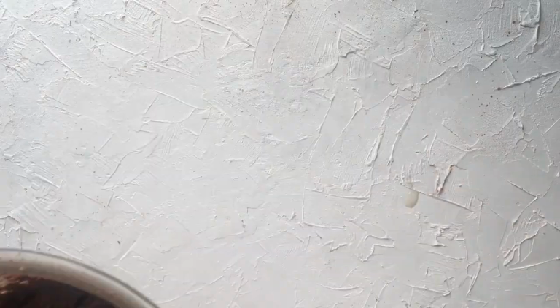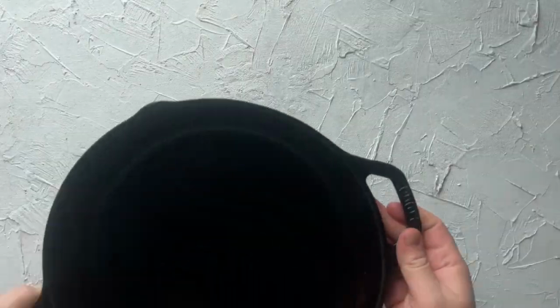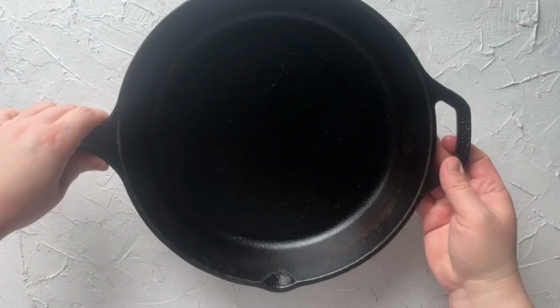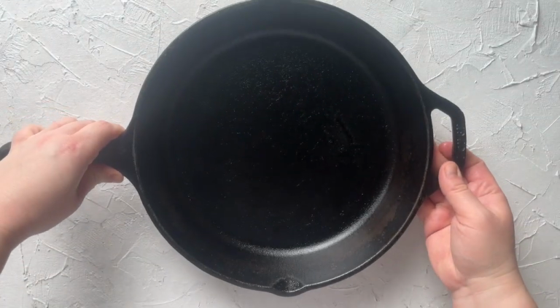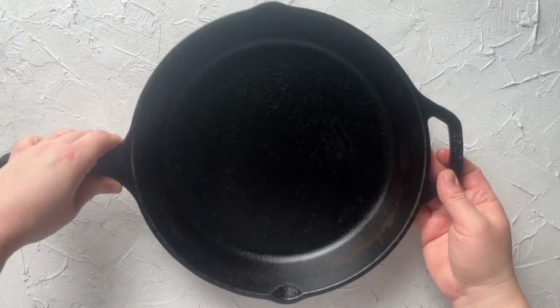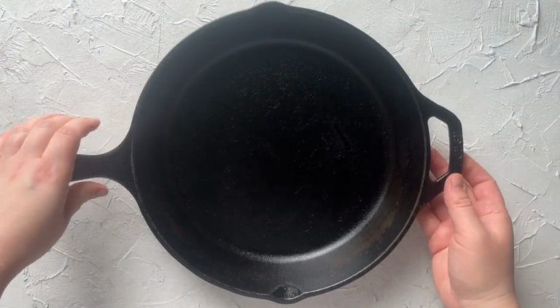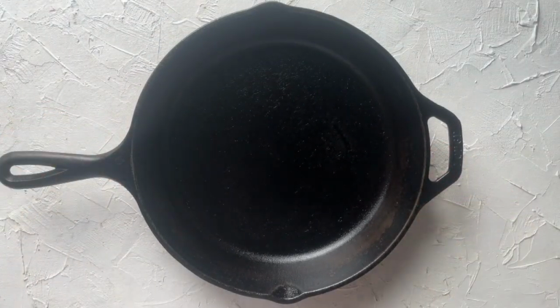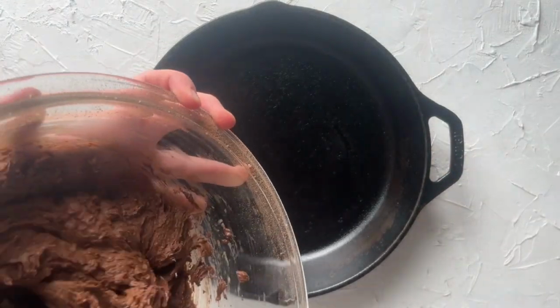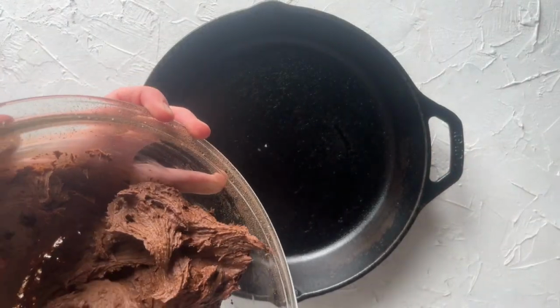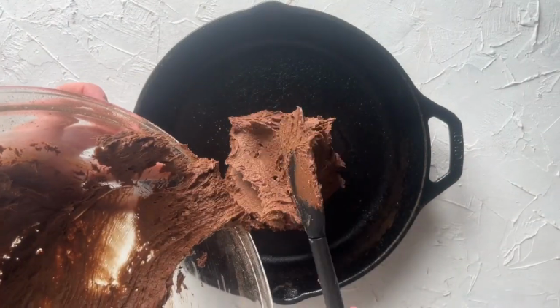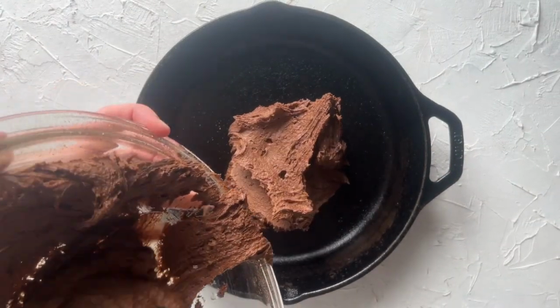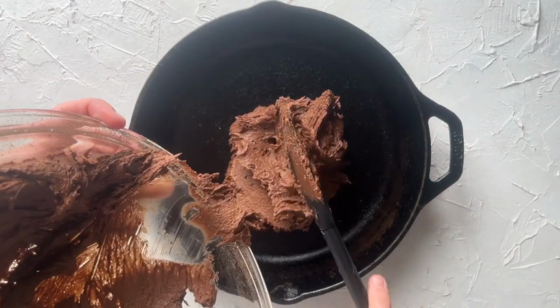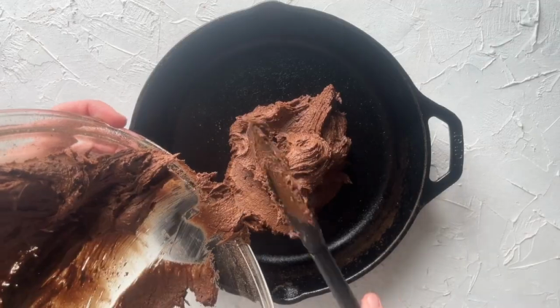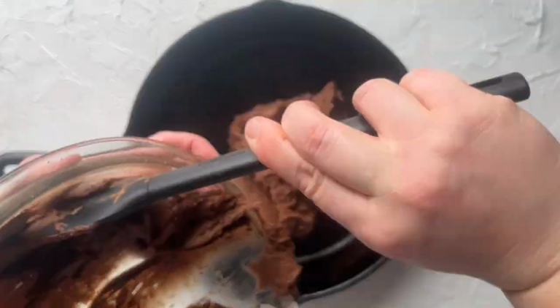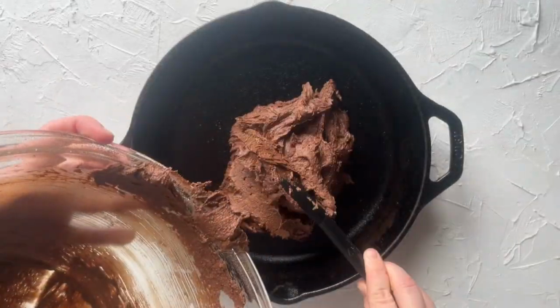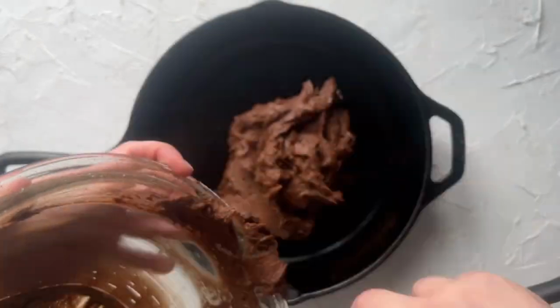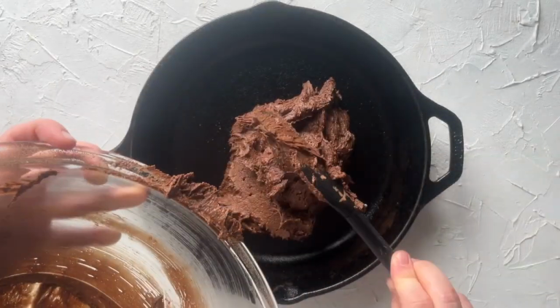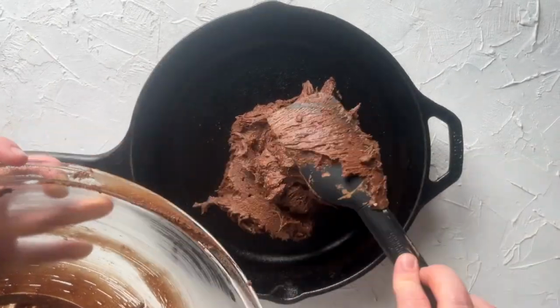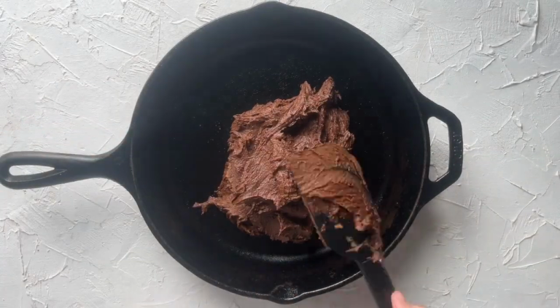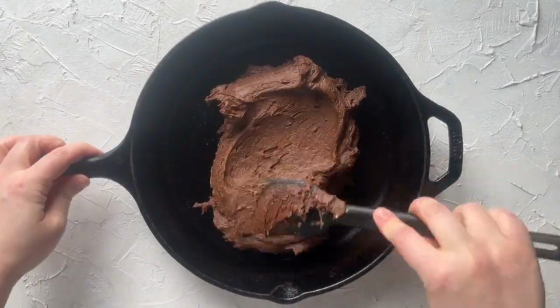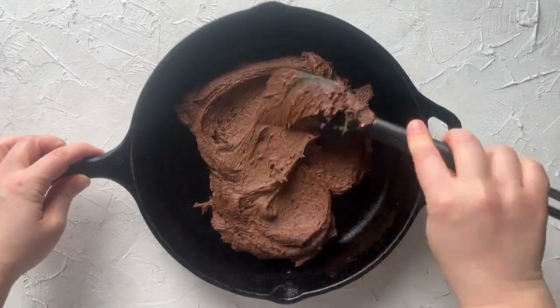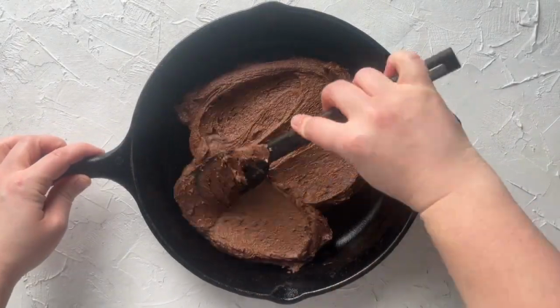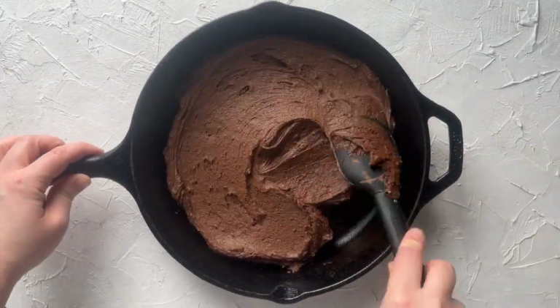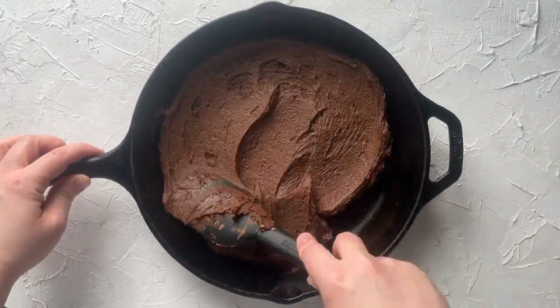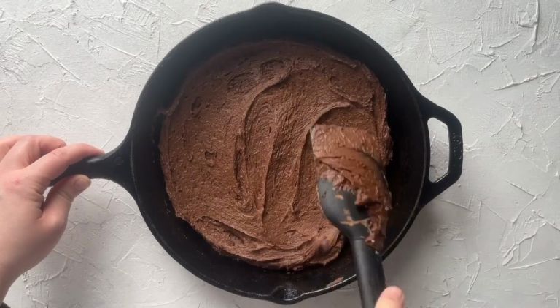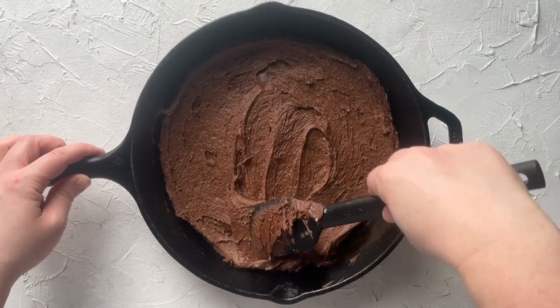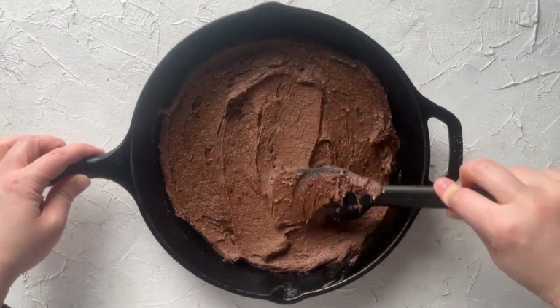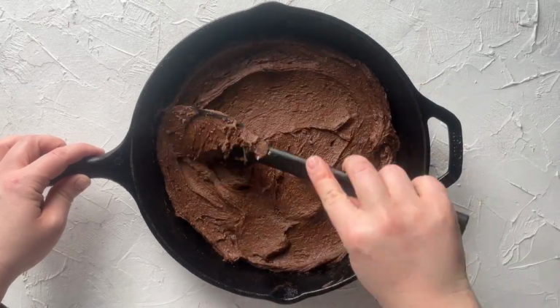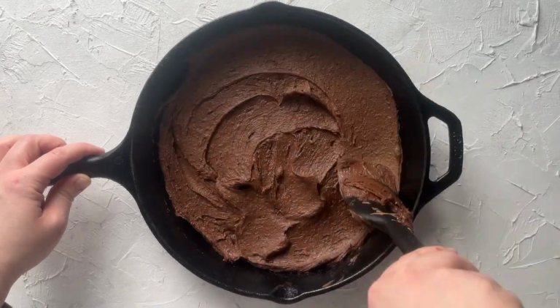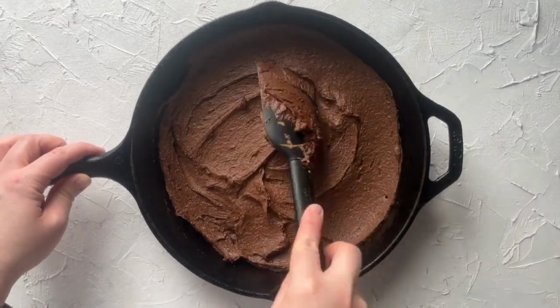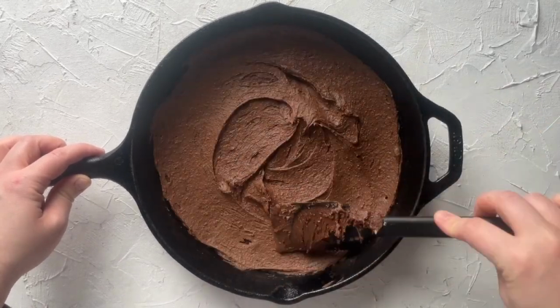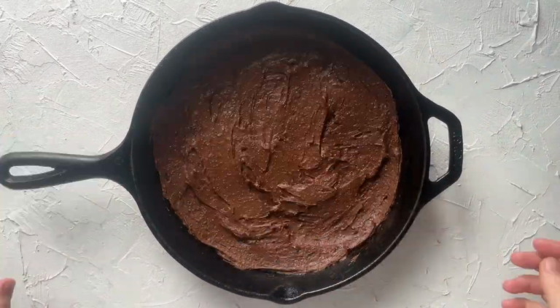Then we are going to place the brownie batter into a slightly greased 10-inch cast-iron skillet. You could also bake this in an 8x8 casserole dish, but the bake time might be slightly different. Spread it all around and then set it aside.